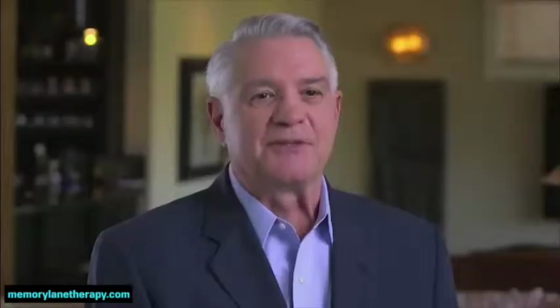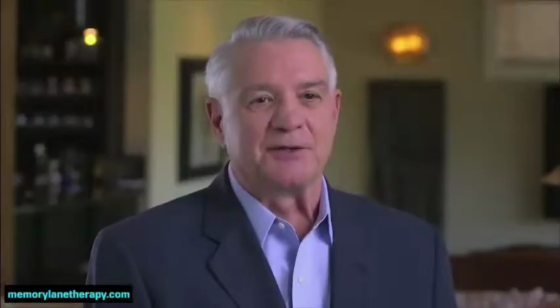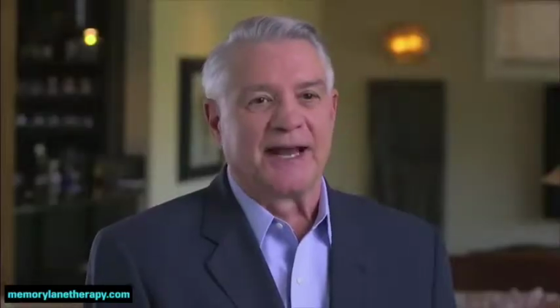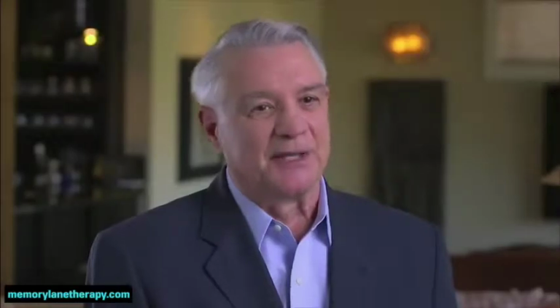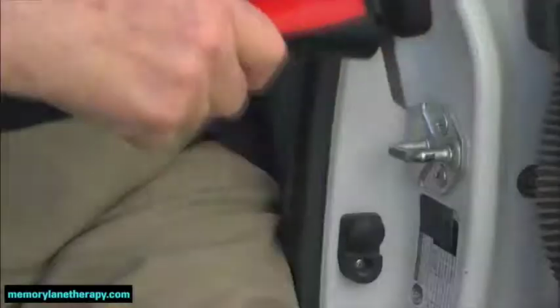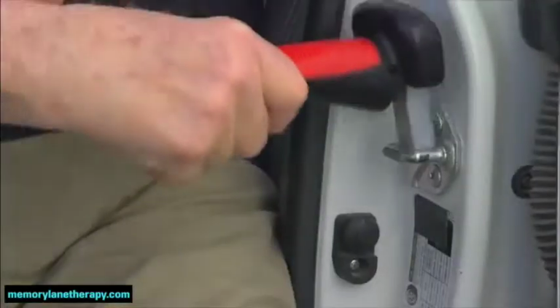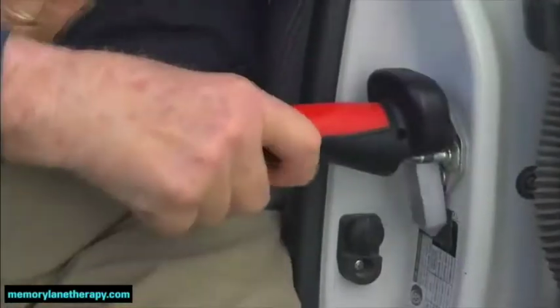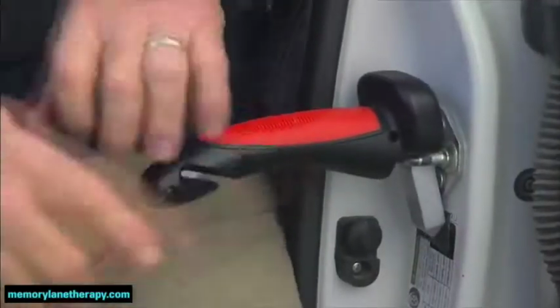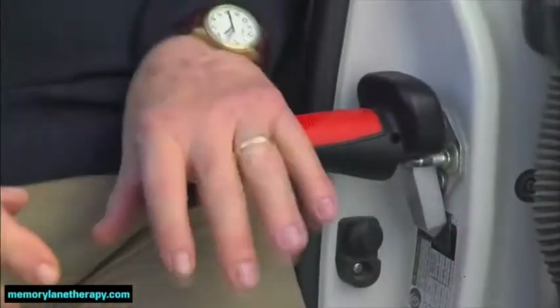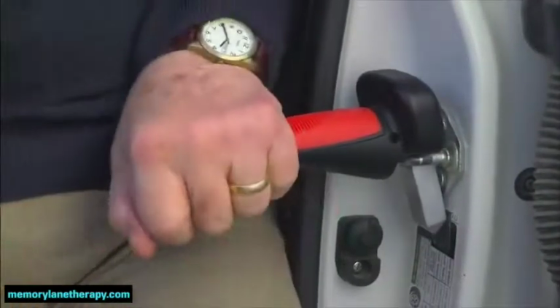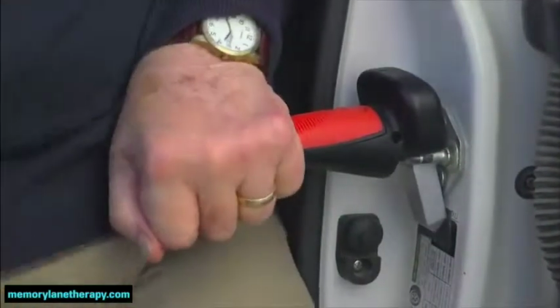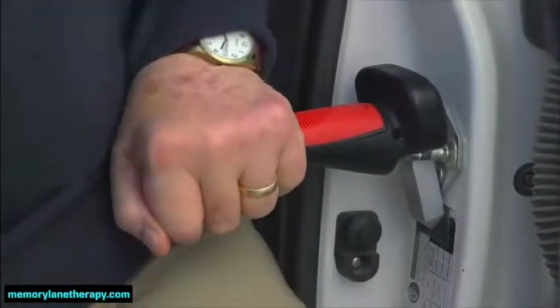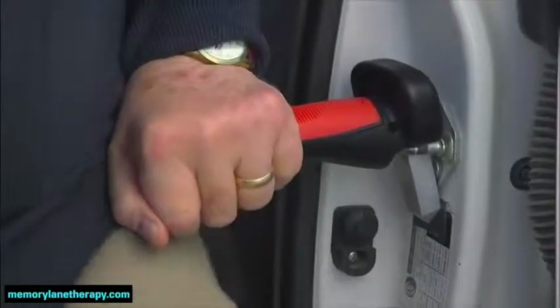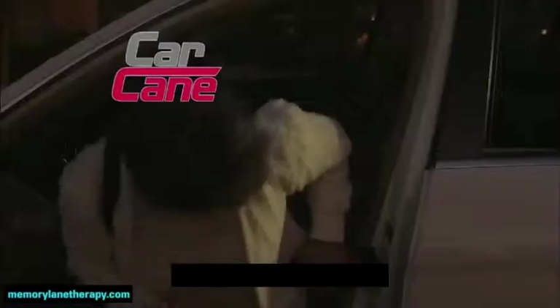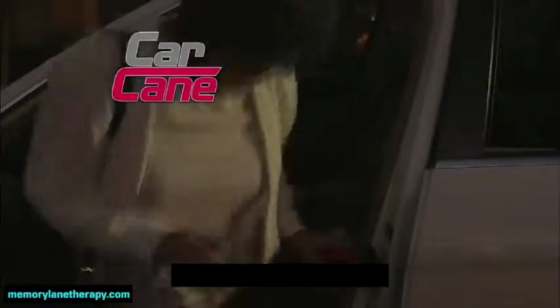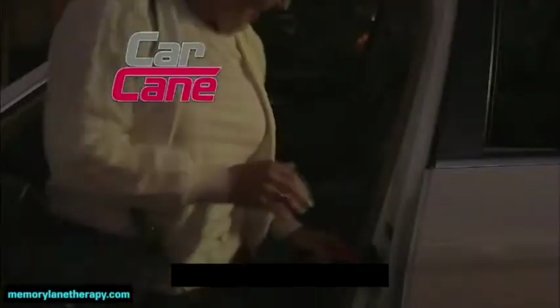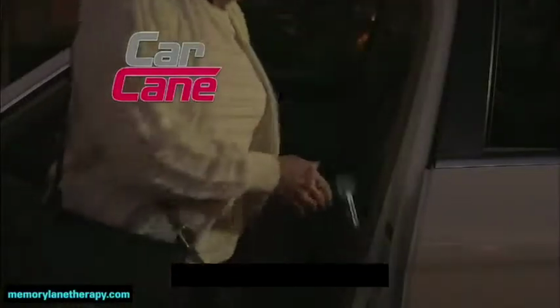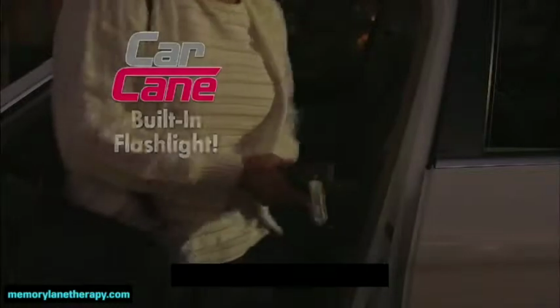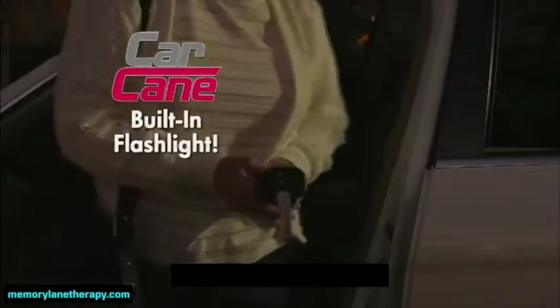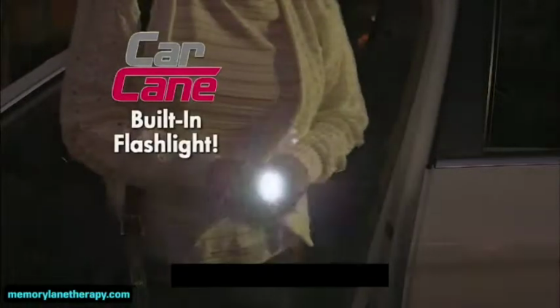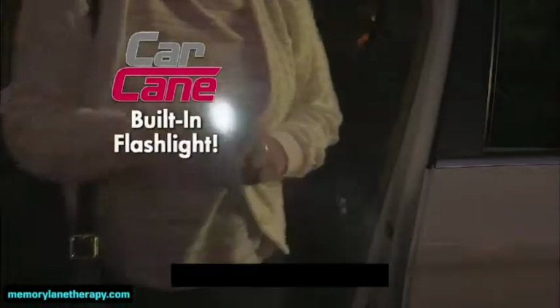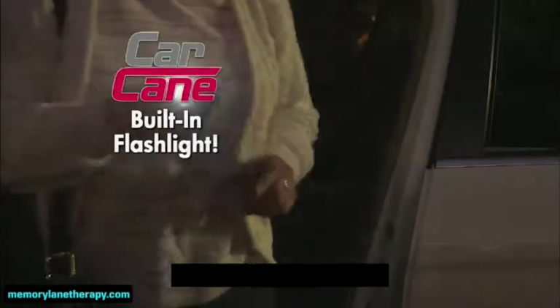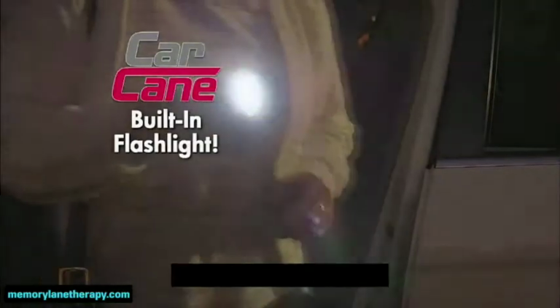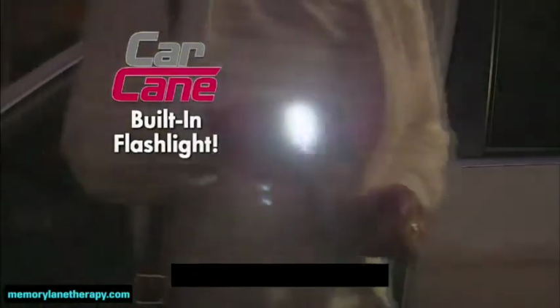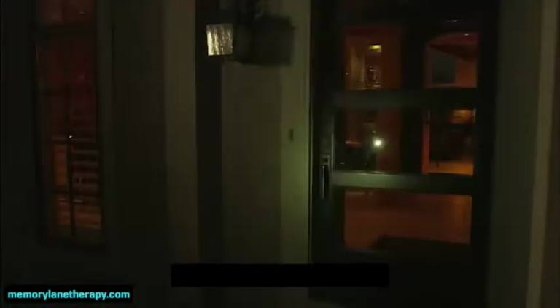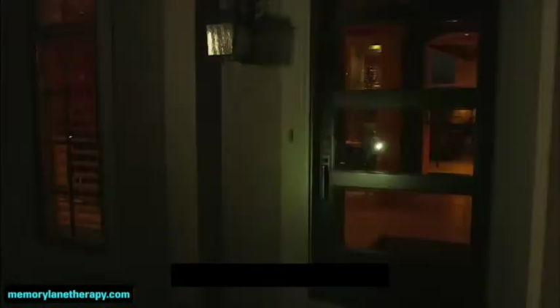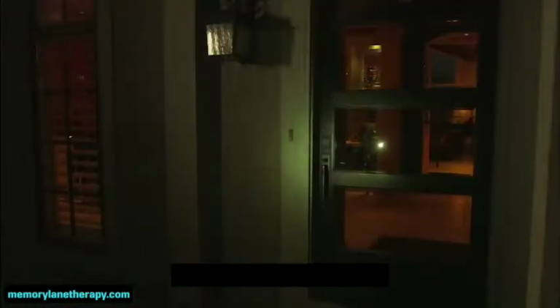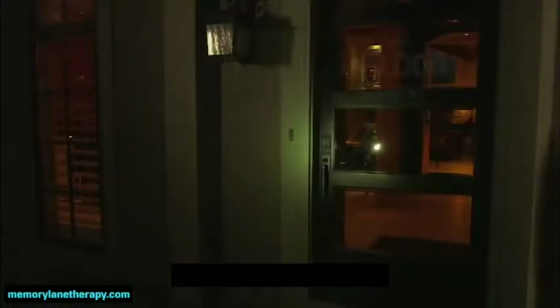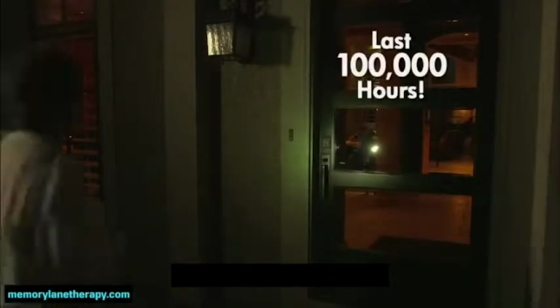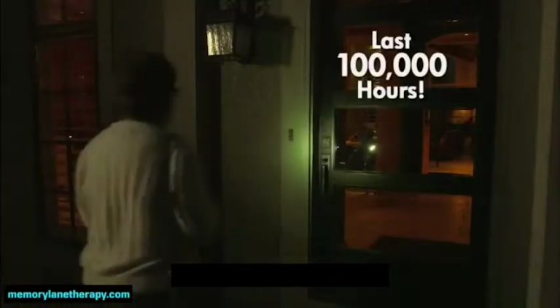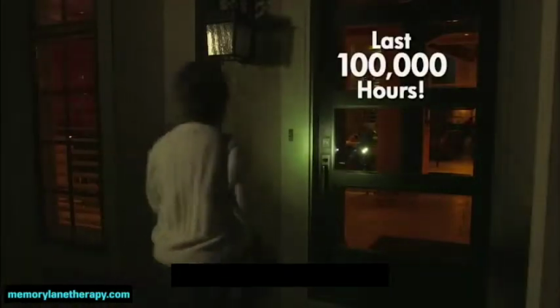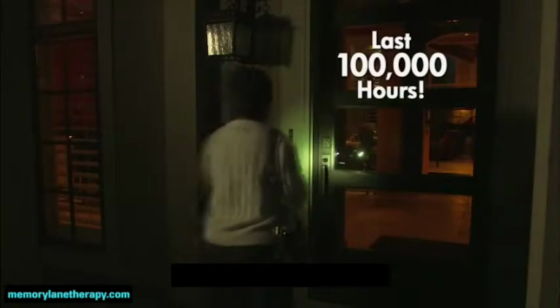It was difficult to get out on my own. Now I carry my Car Cane and help myself. And look at this — Car Cane has a built-in flashlight. These super bright LEDs can last 100,000 hours.